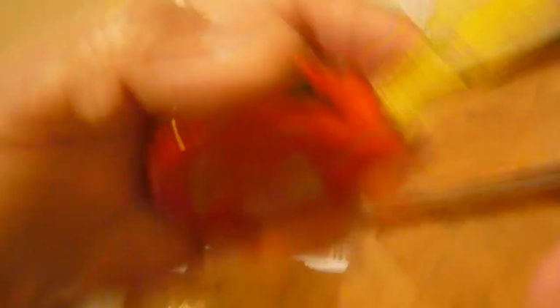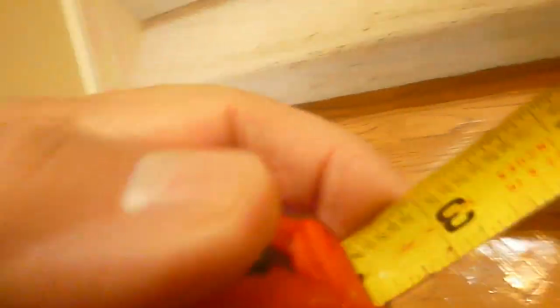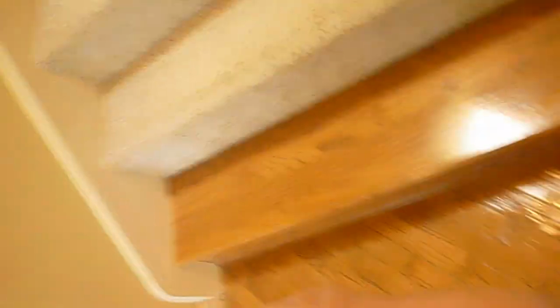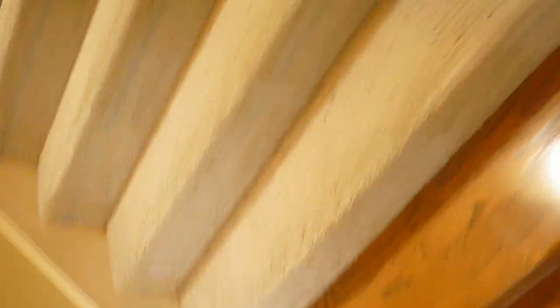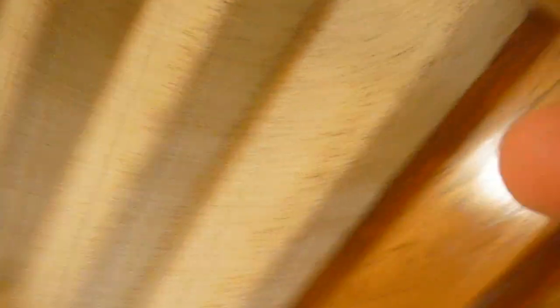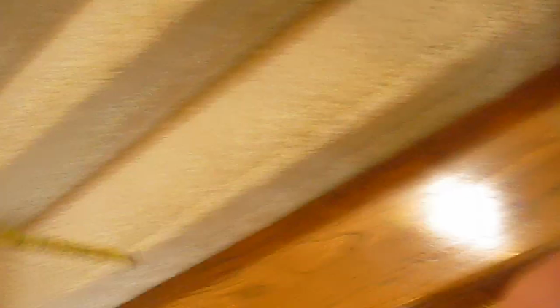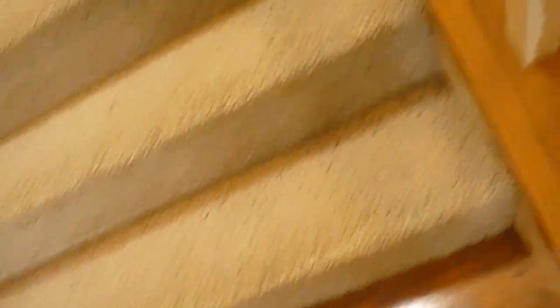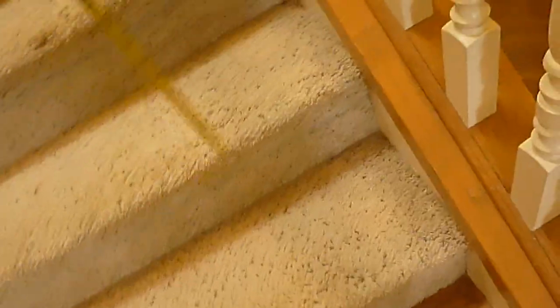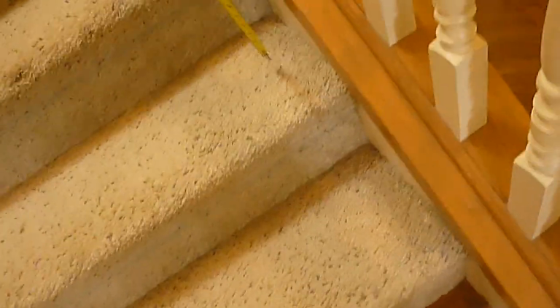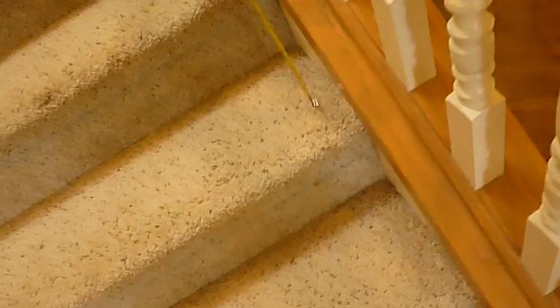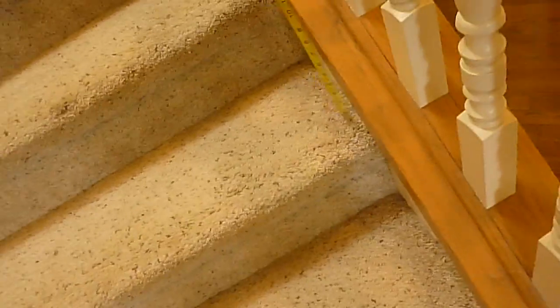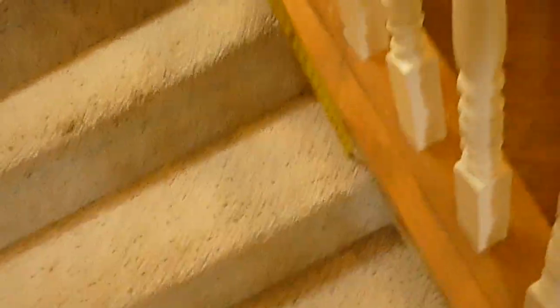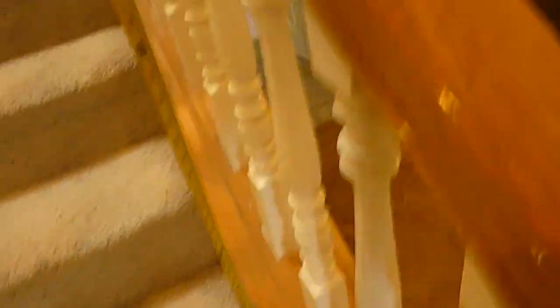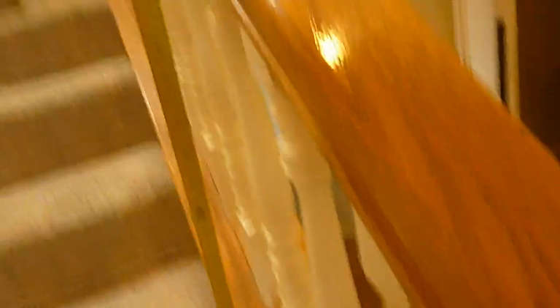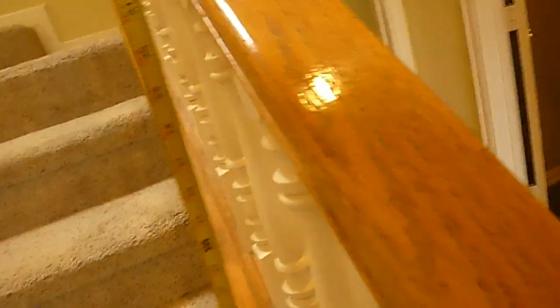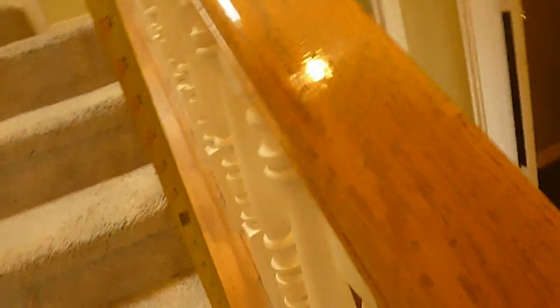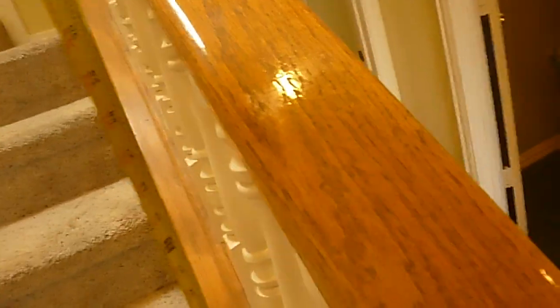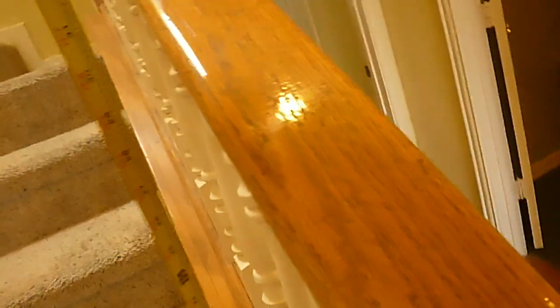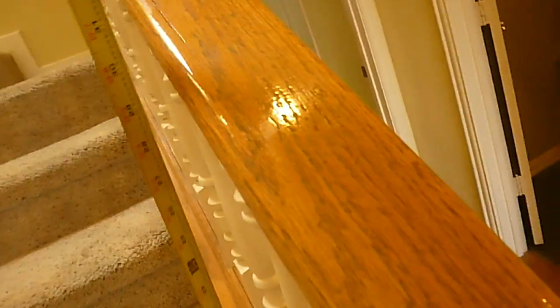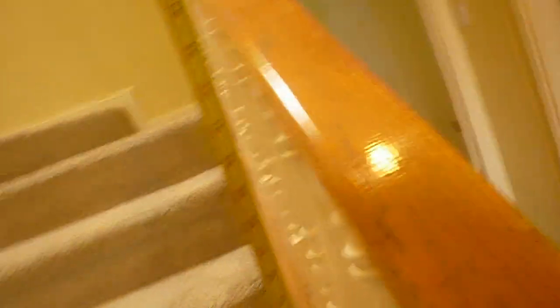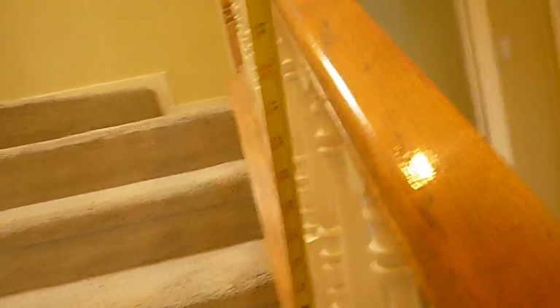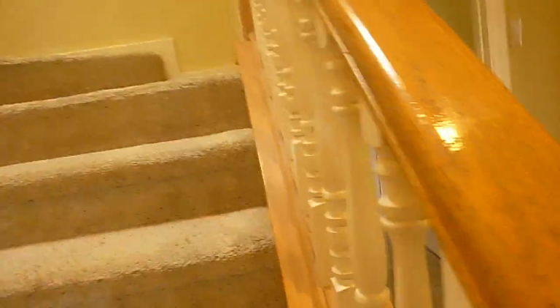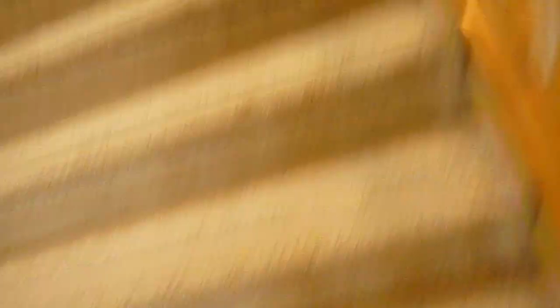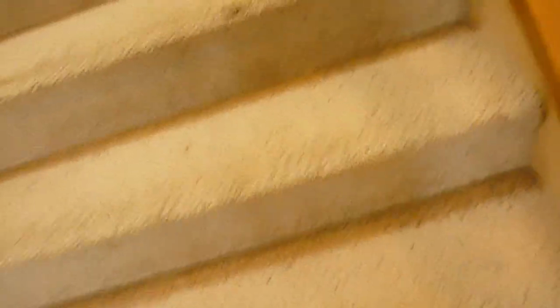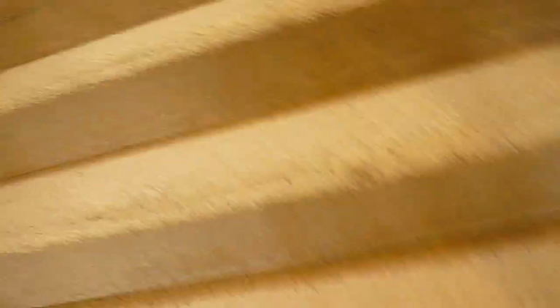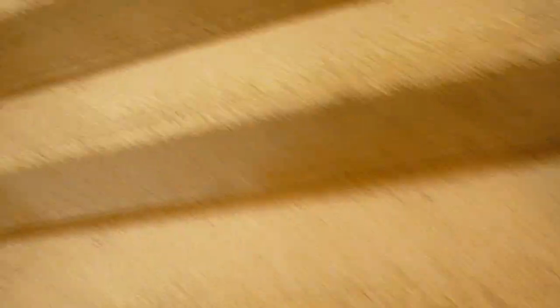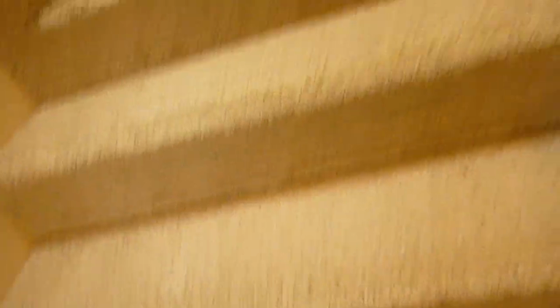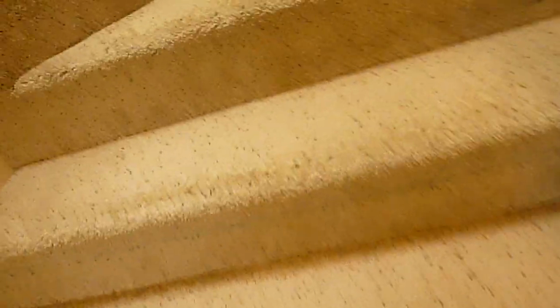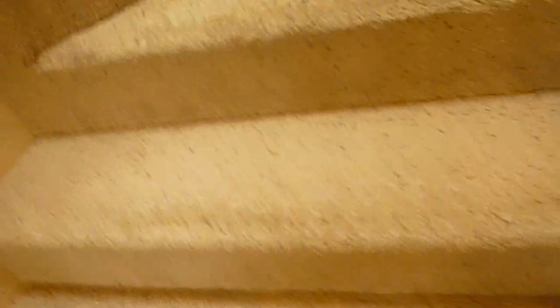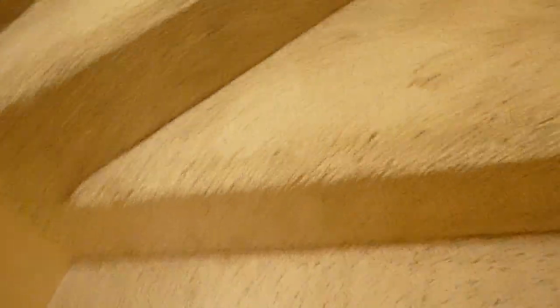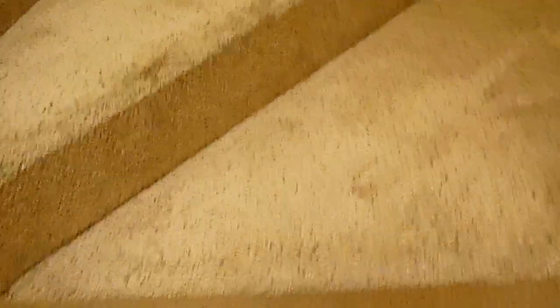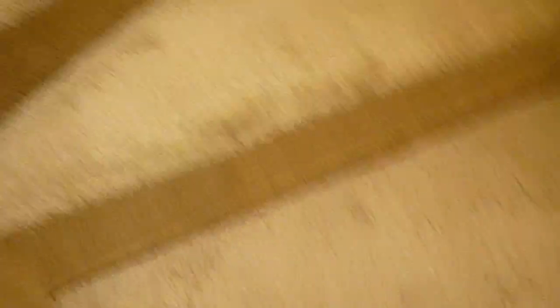Our handrails are supposed to be no lower than 34 inches. Our handrails are a little low right in there for the difference on that step.